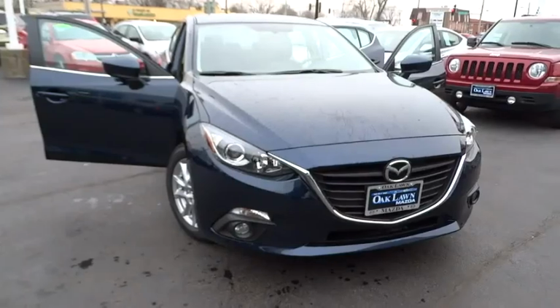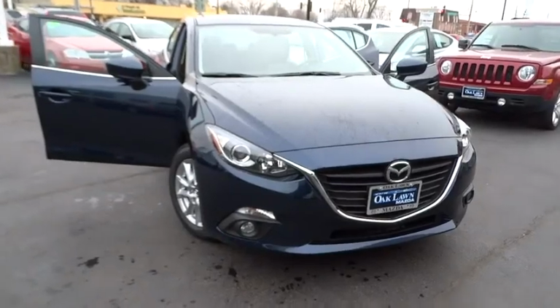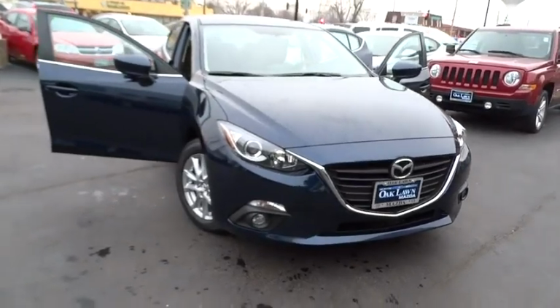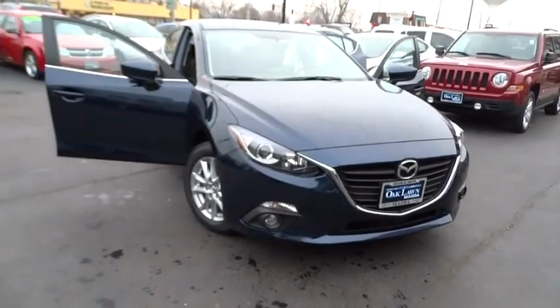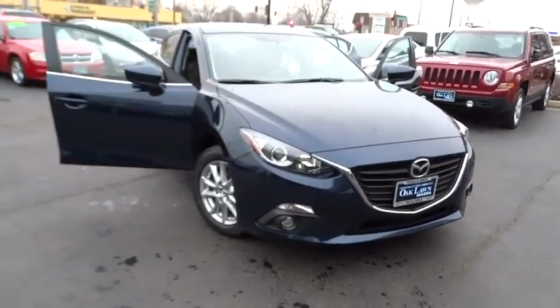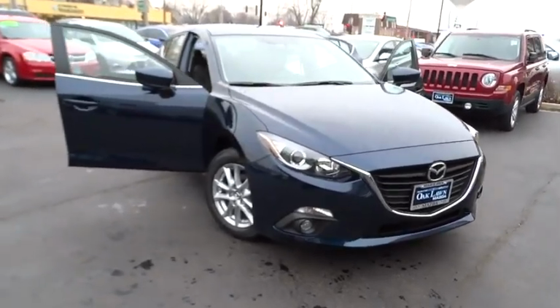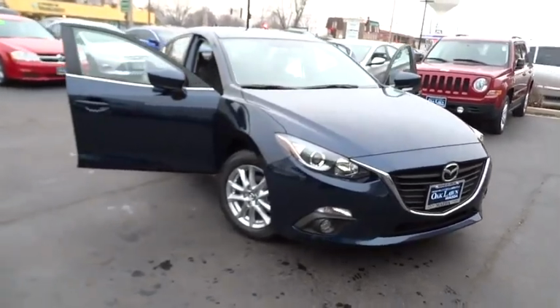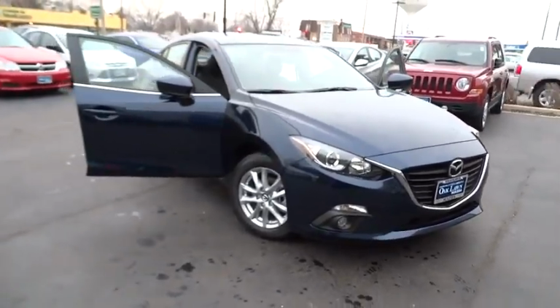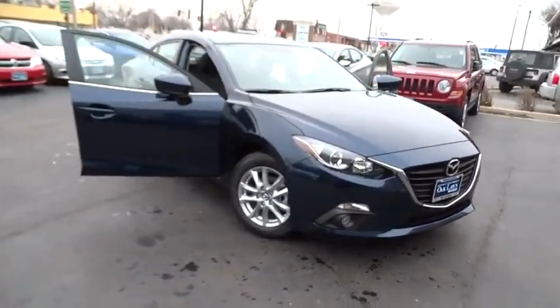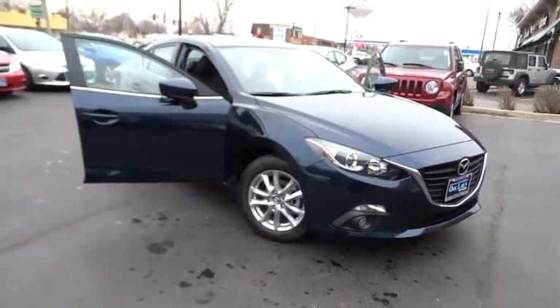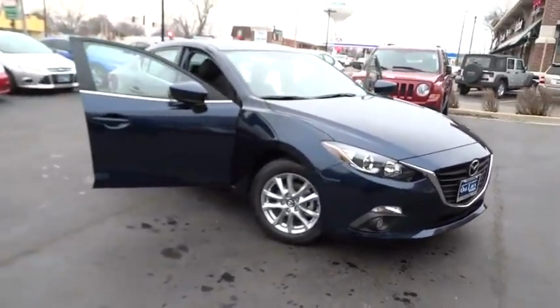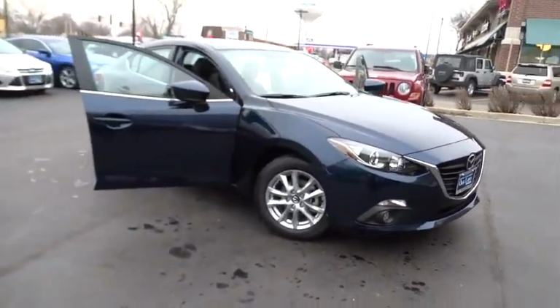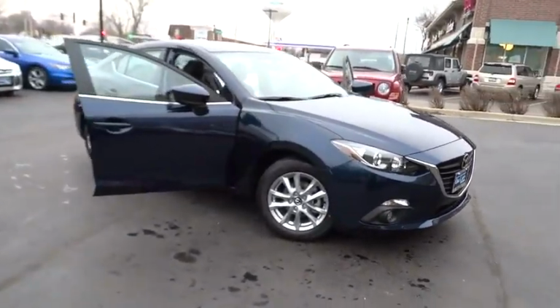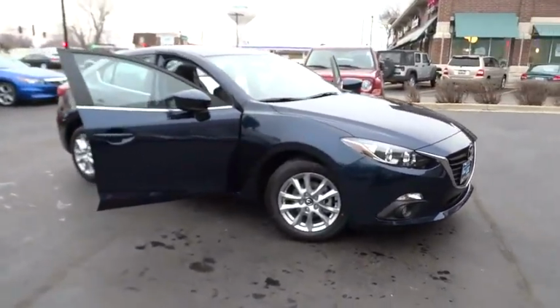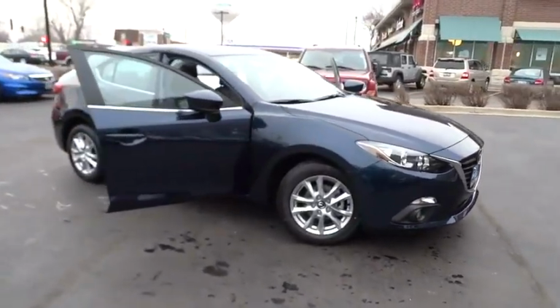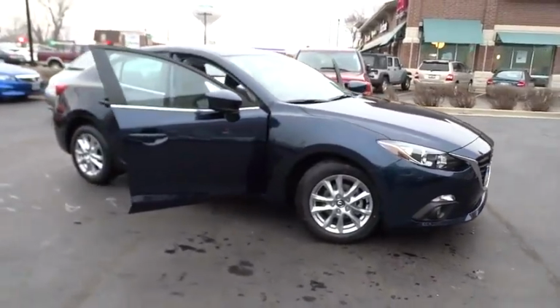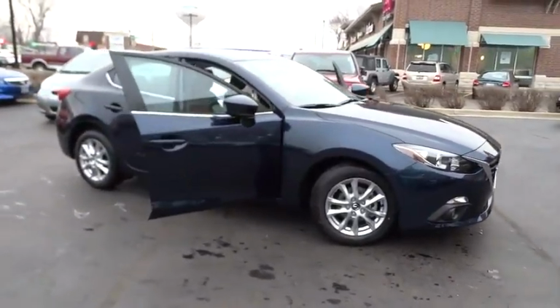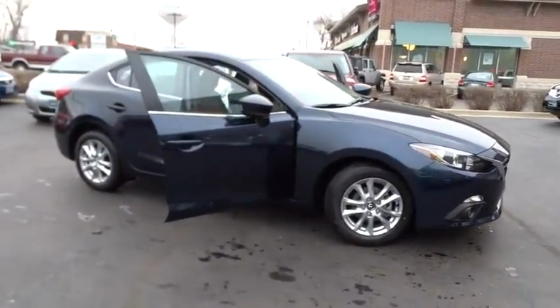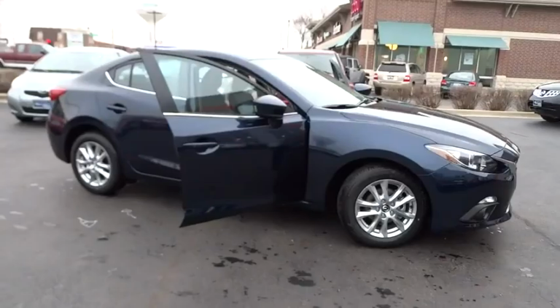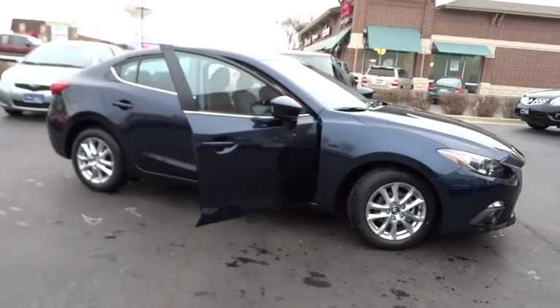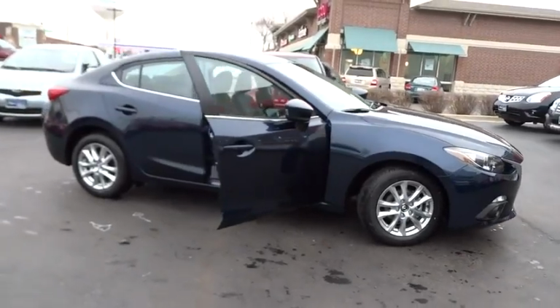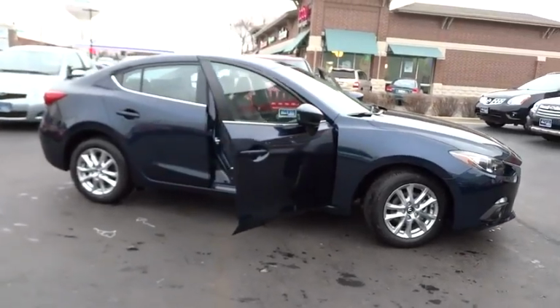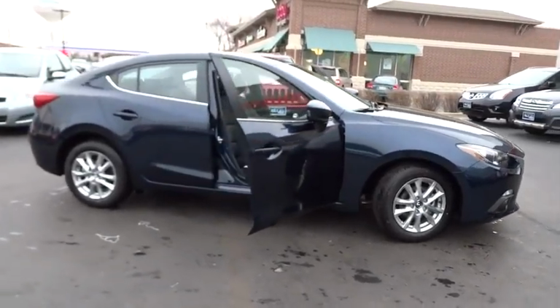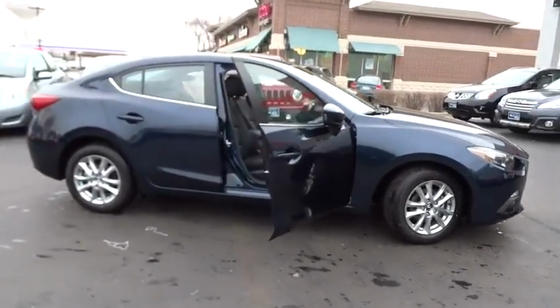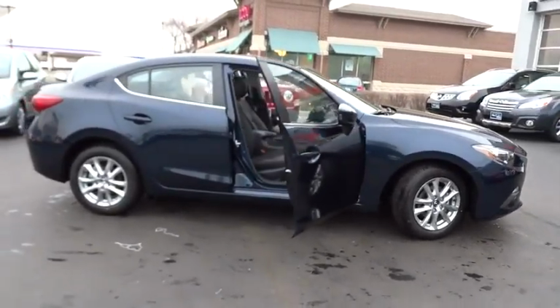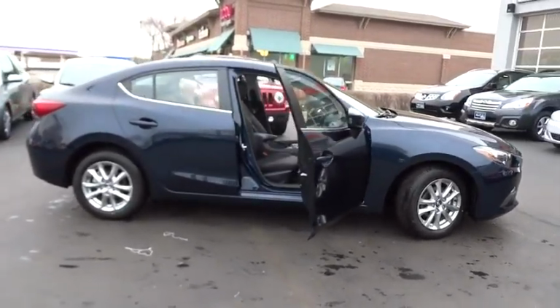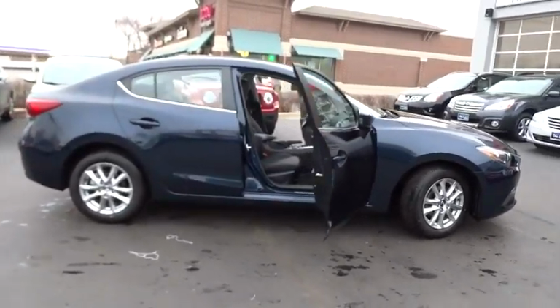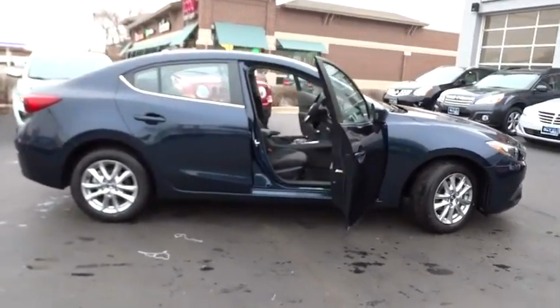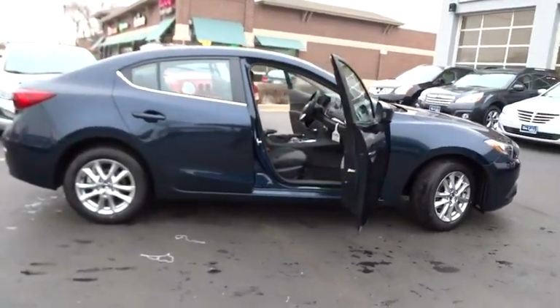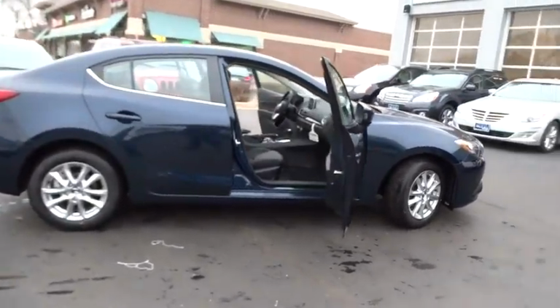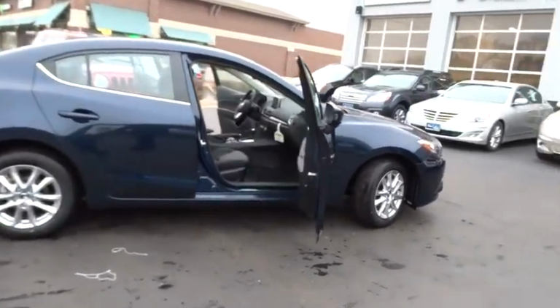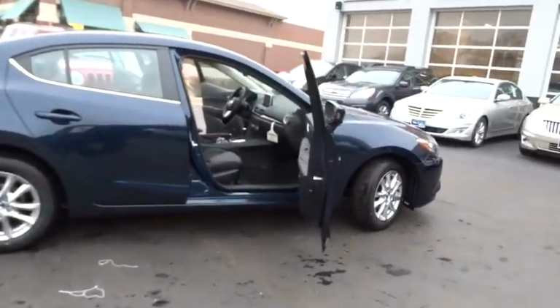2016 Mazda 3. A 2010 Car and Driver's 10 Best Award winner, the Mazda 3 meets your vehicle wants and needs.